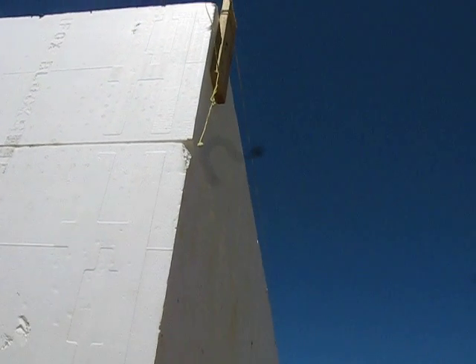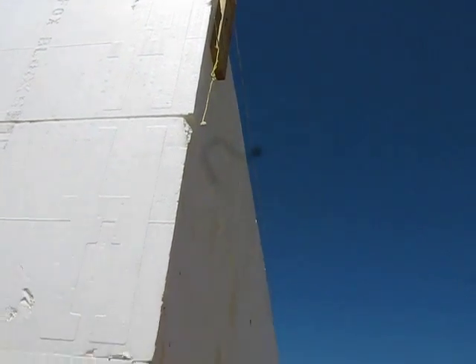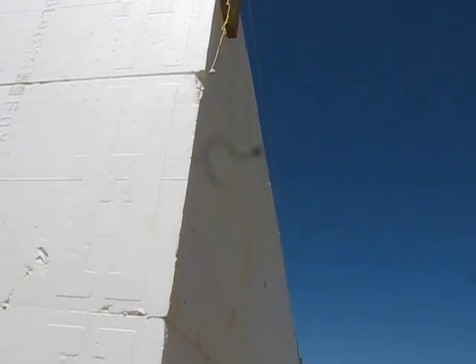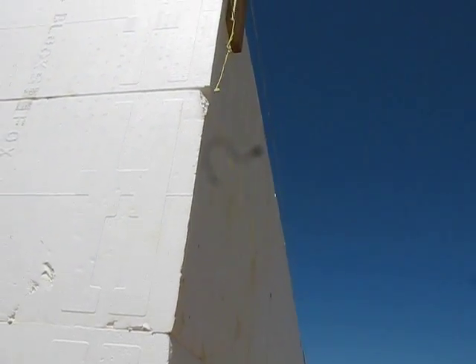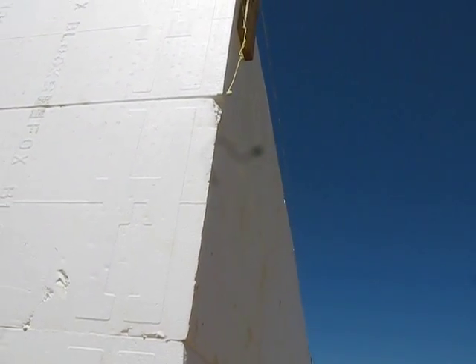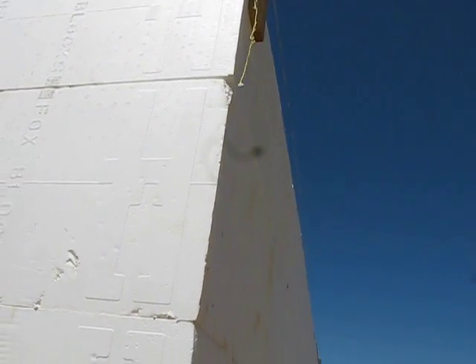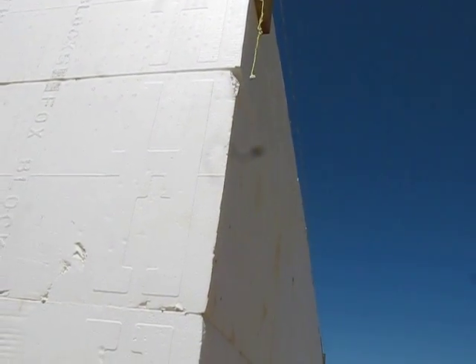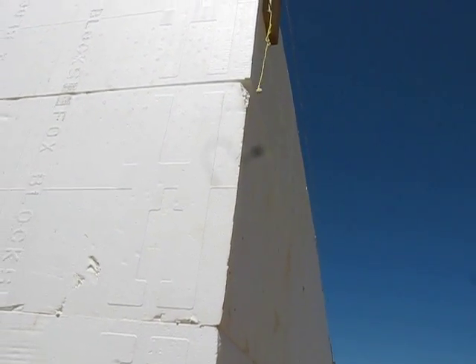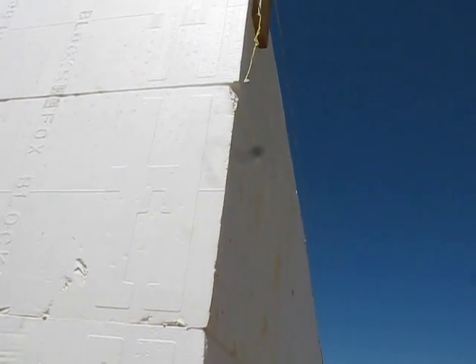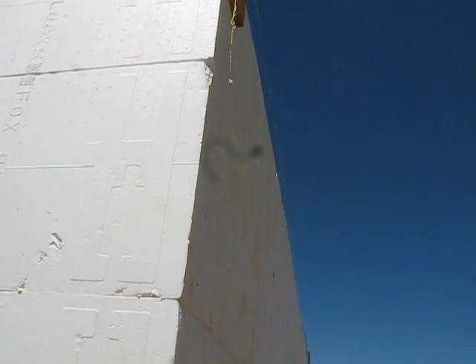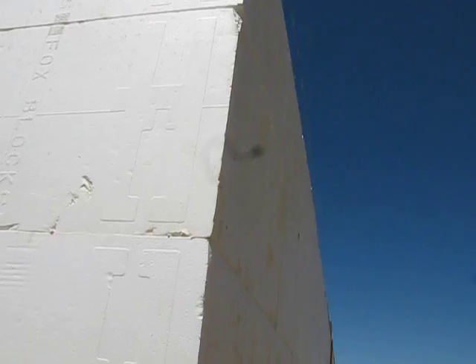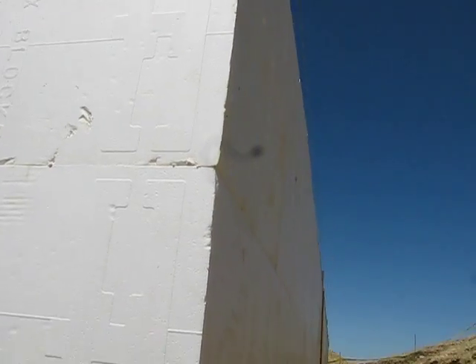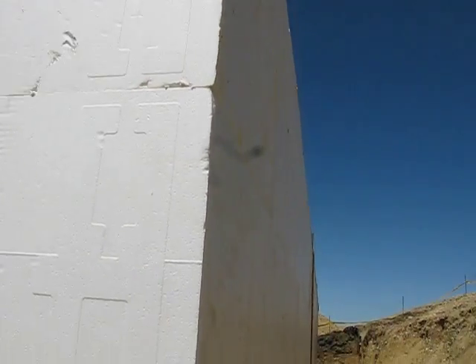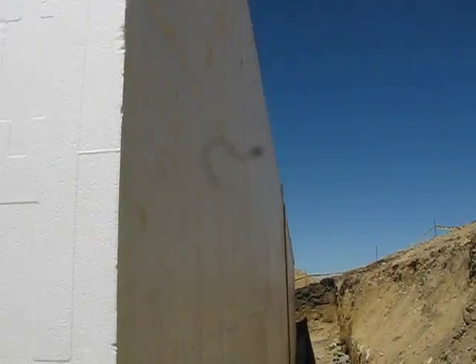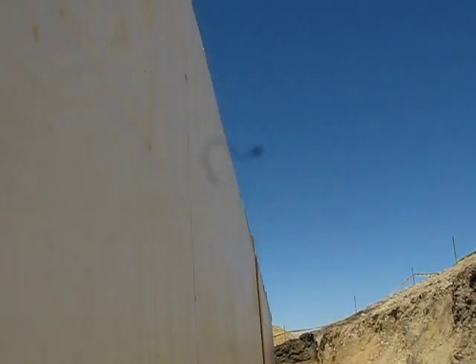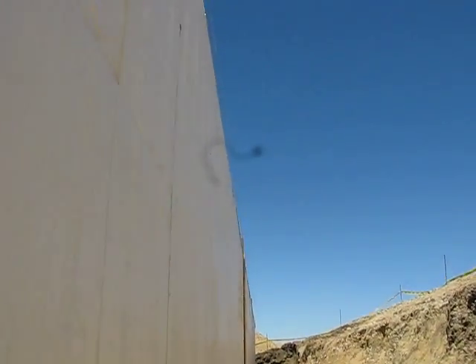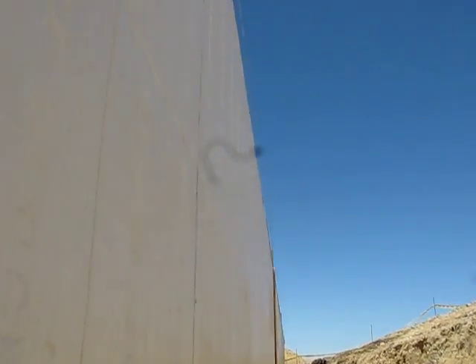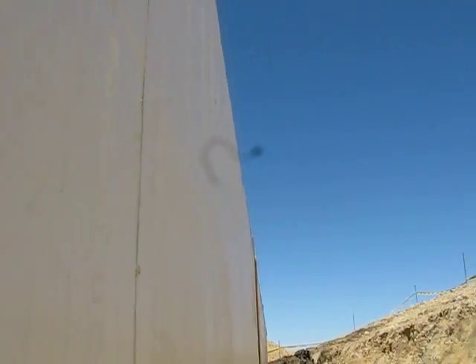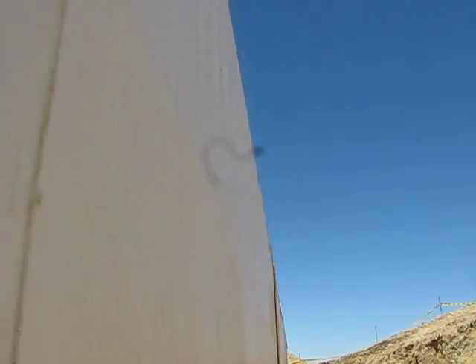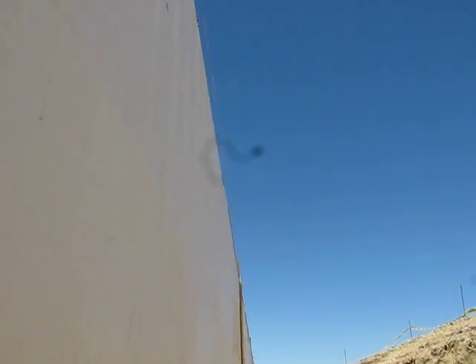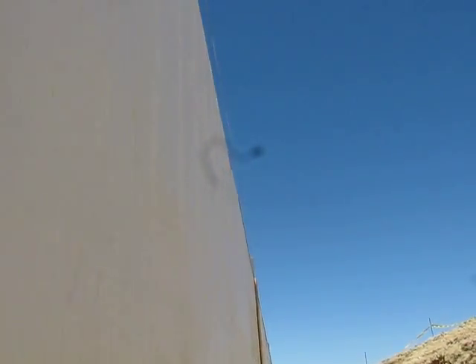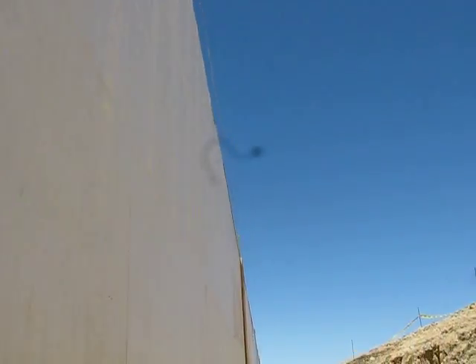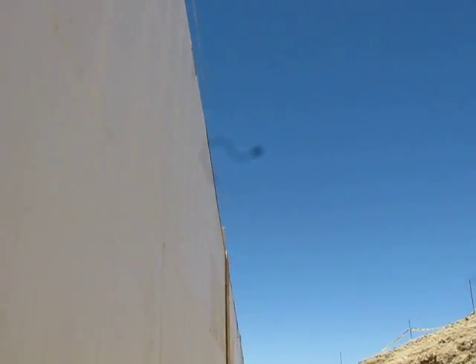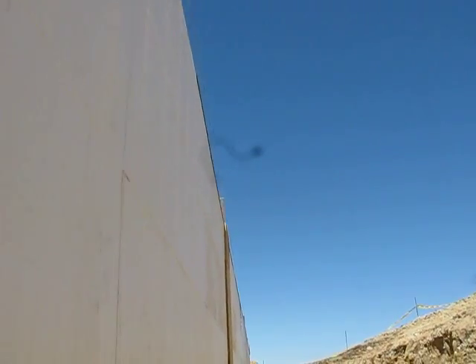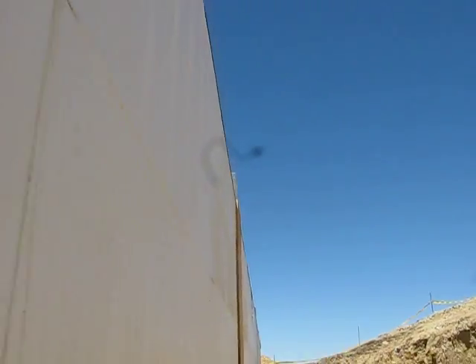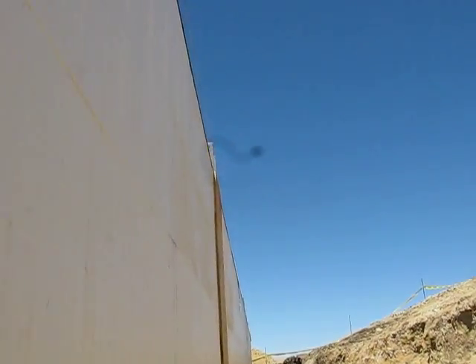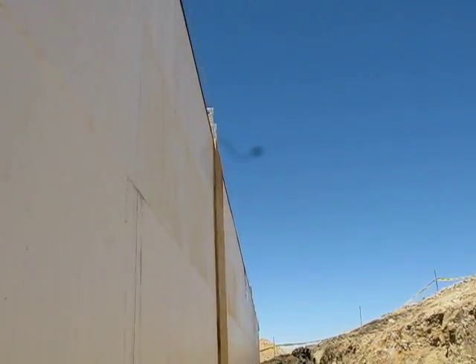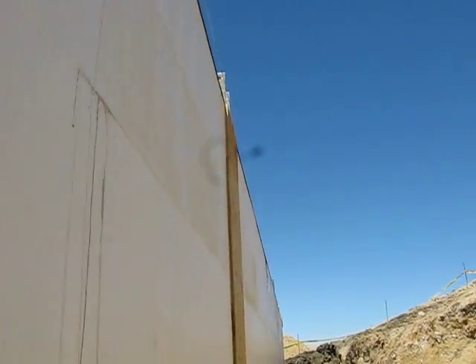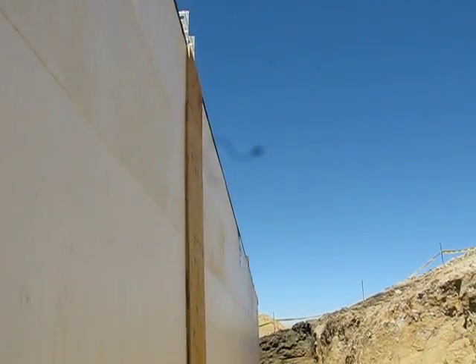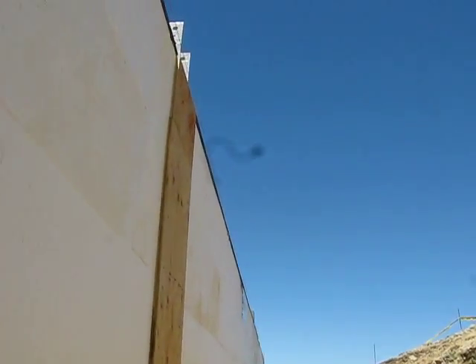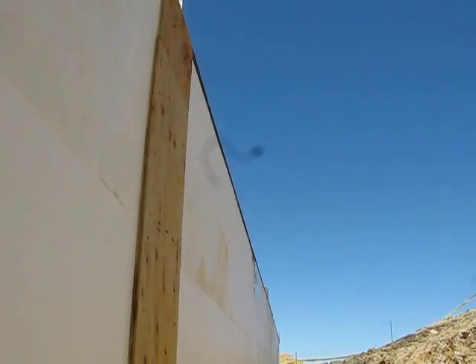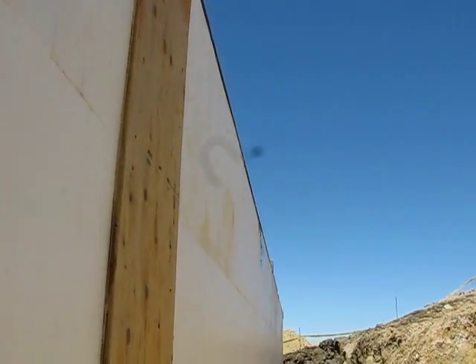You attach the string line to the outside face of the 1x, and that gives you a guideline all the way down the wall for what you need to adjust your bracing to.